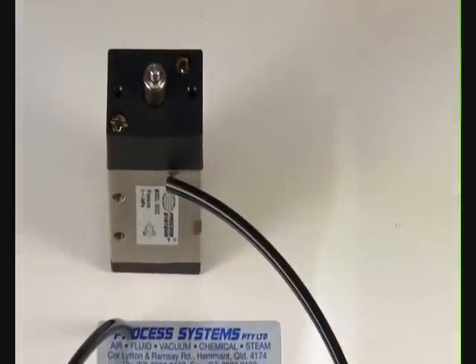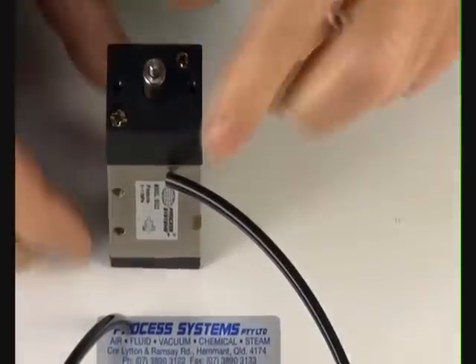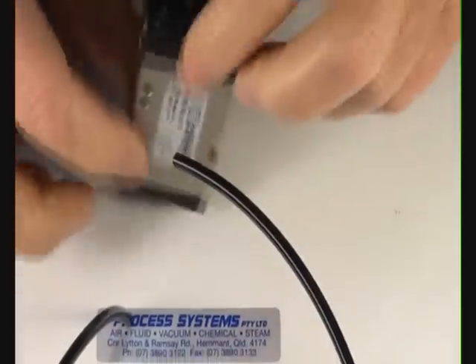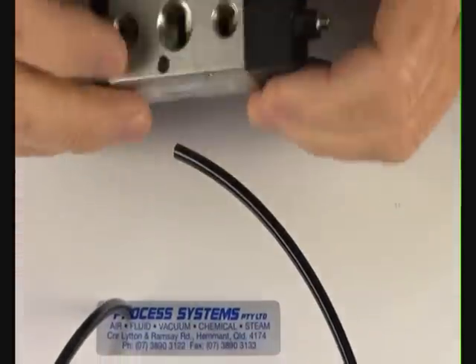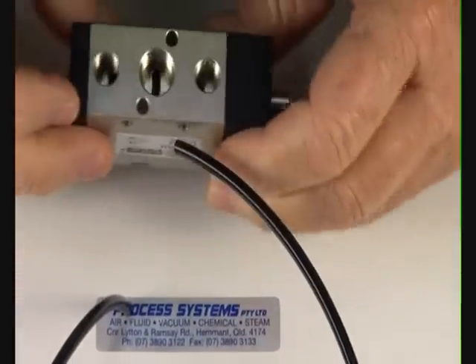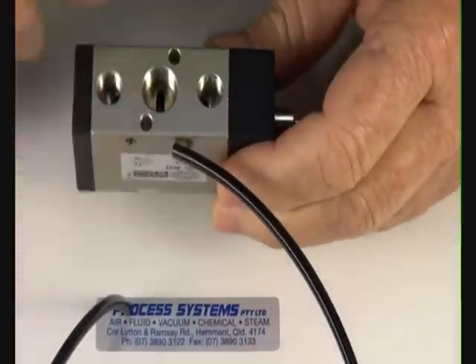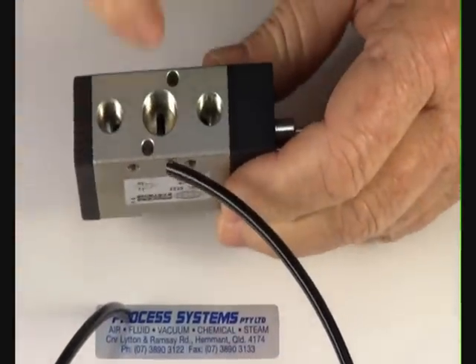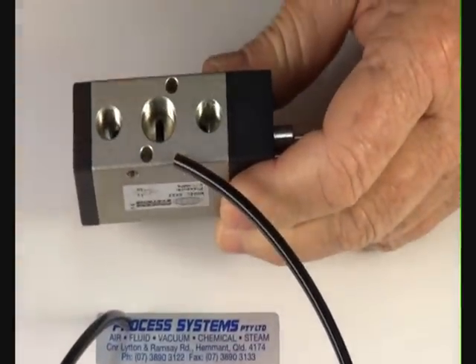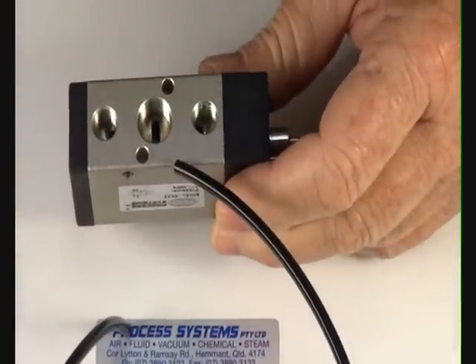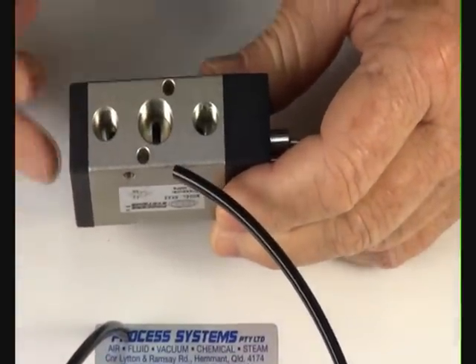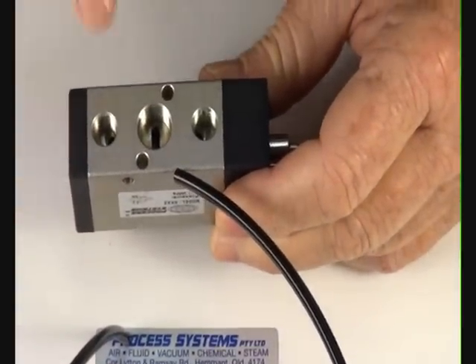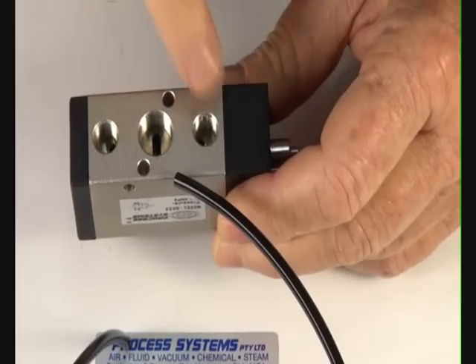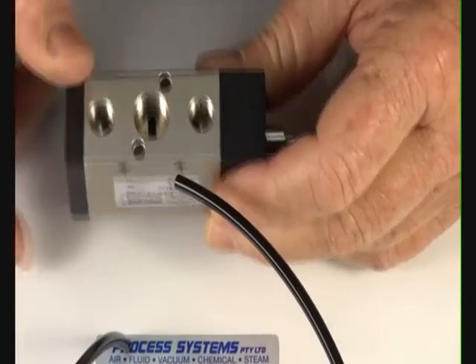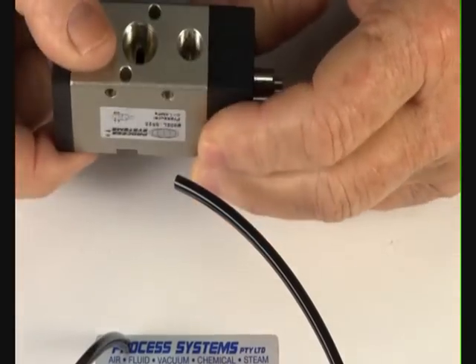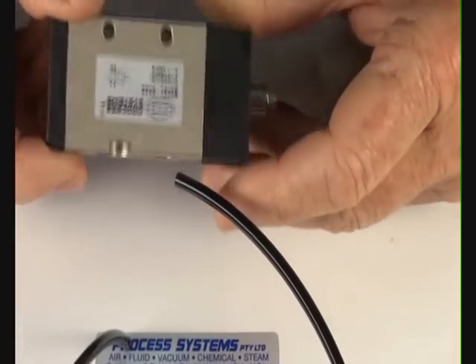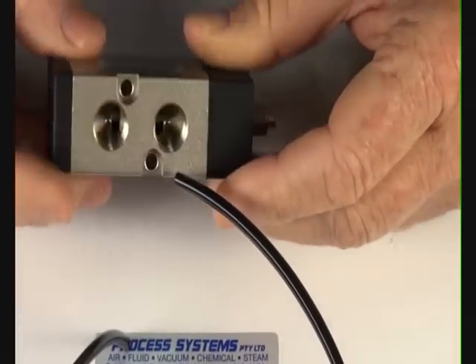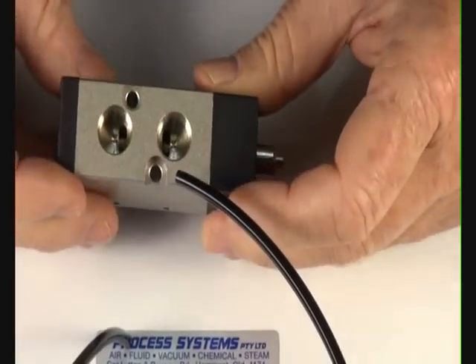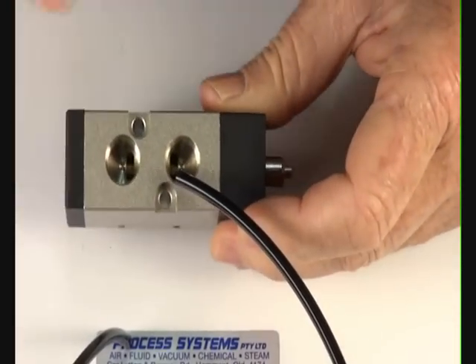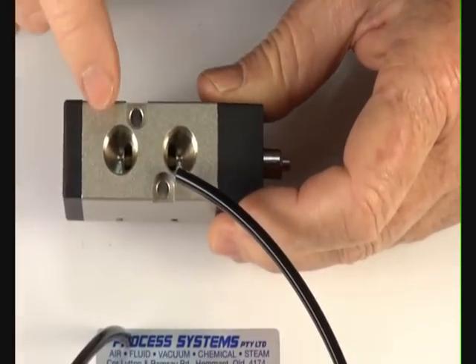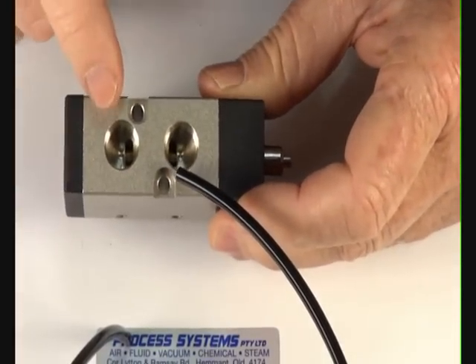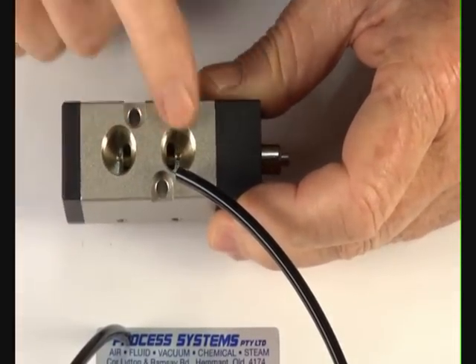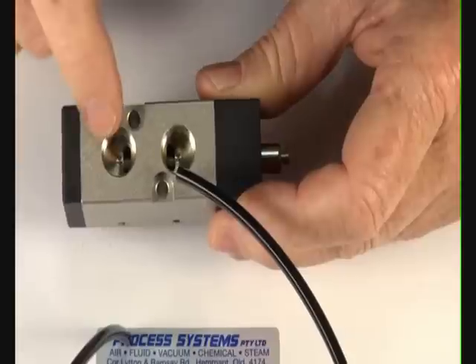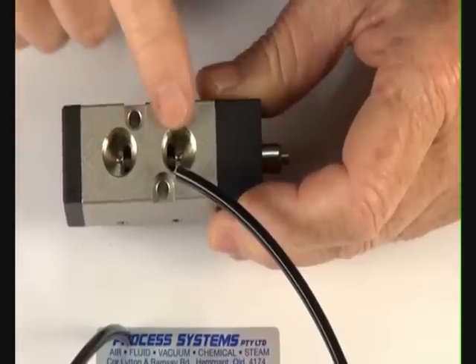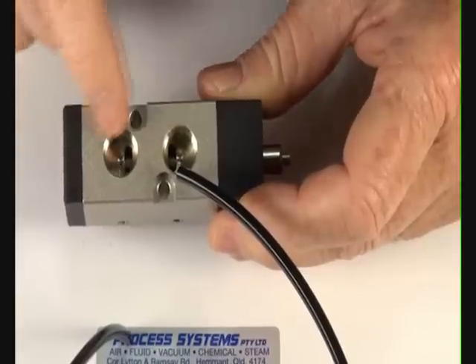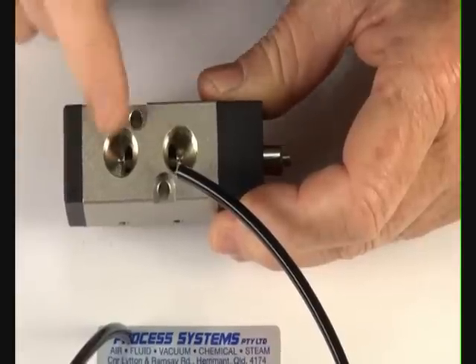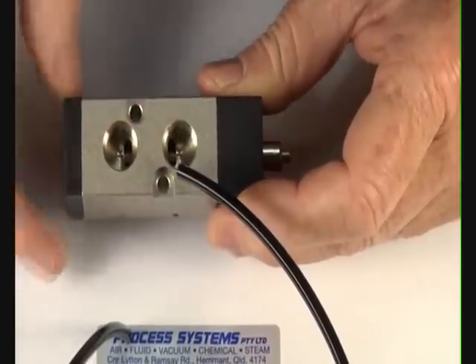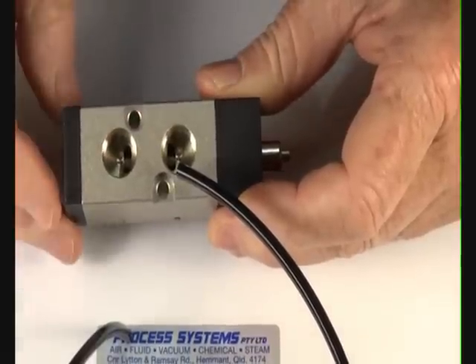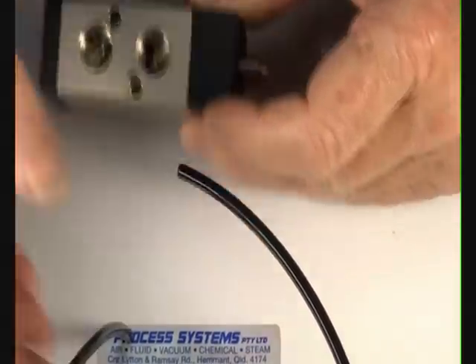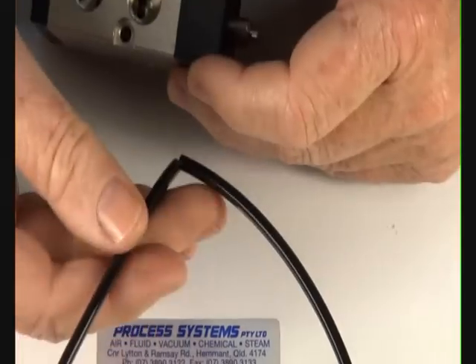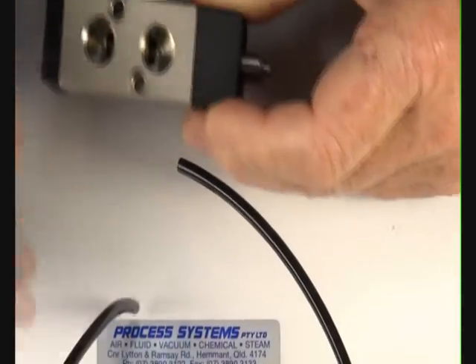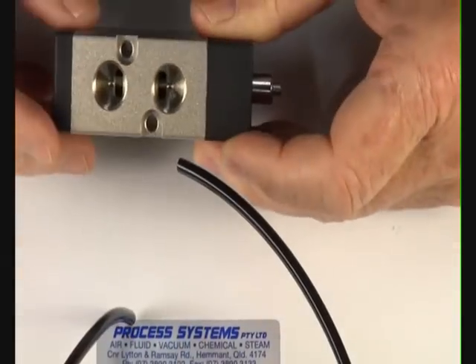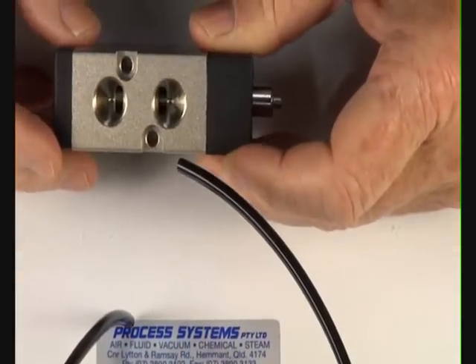It has one inlet supply, two exhaust ports and on the other side the two outlet ports to operate a double acting component such as this double acting air ram.